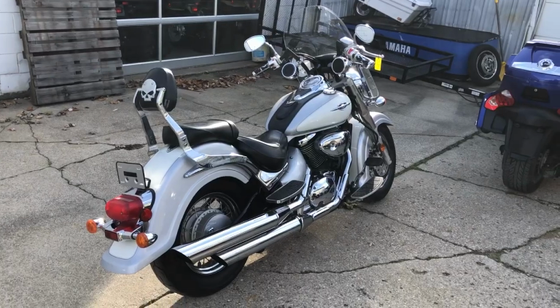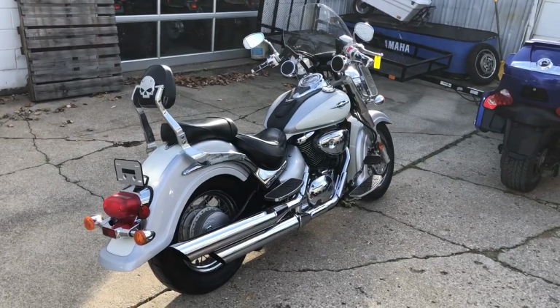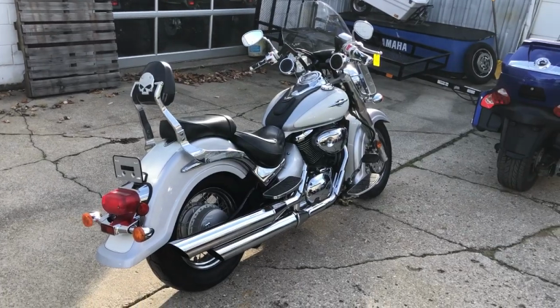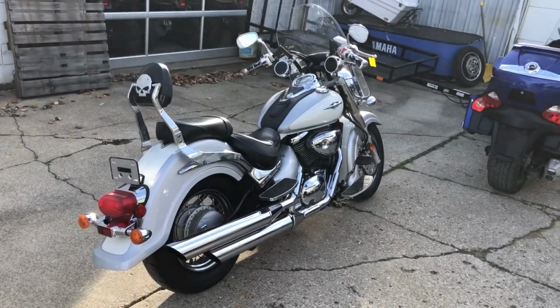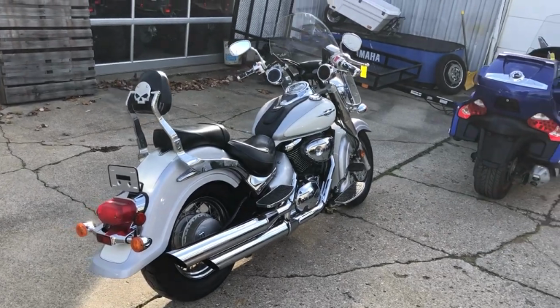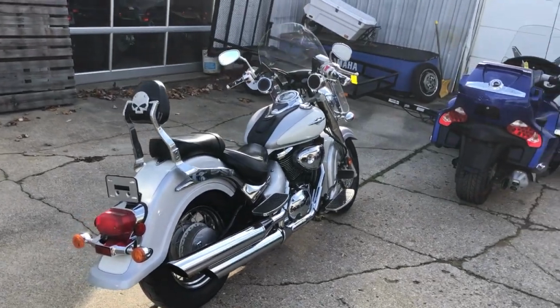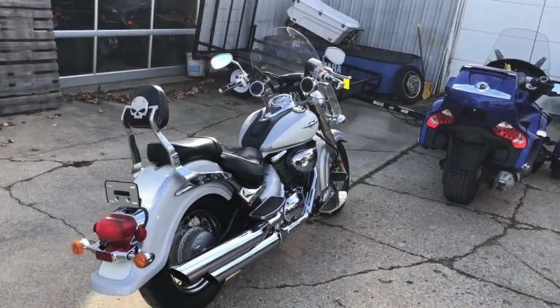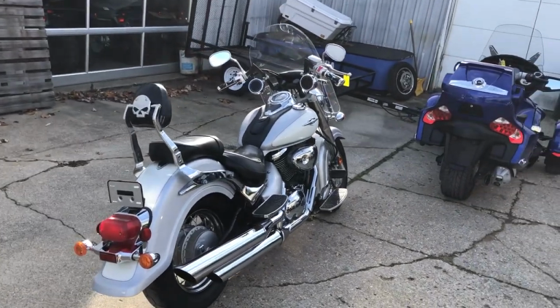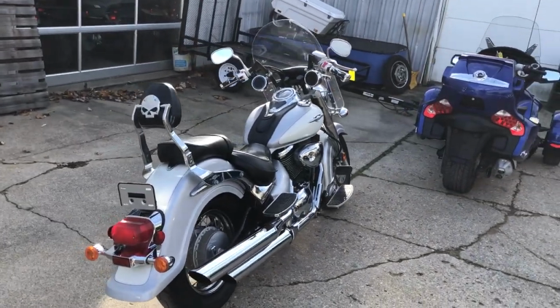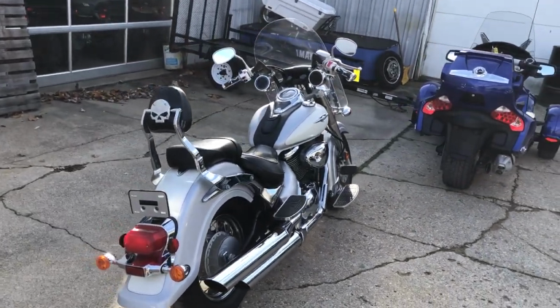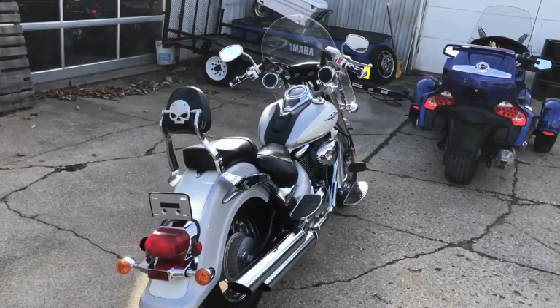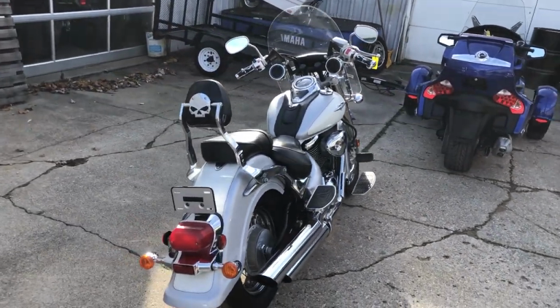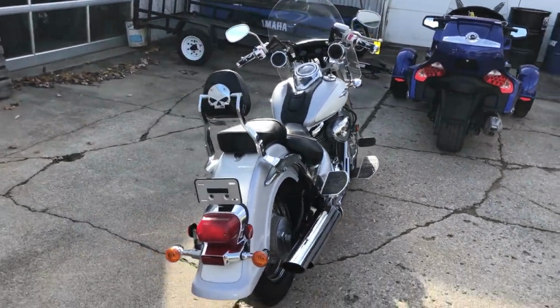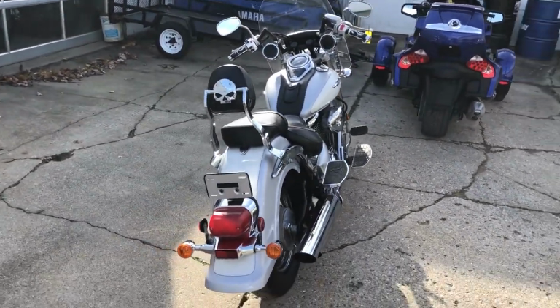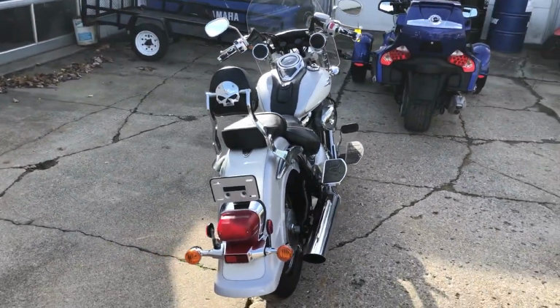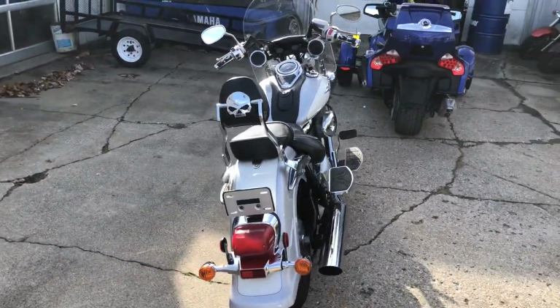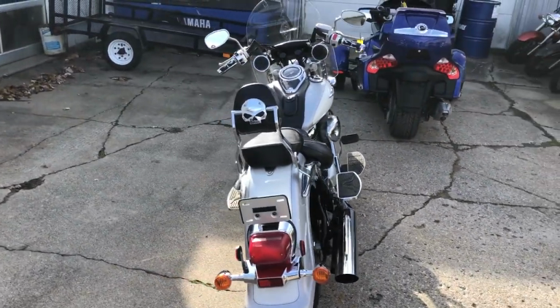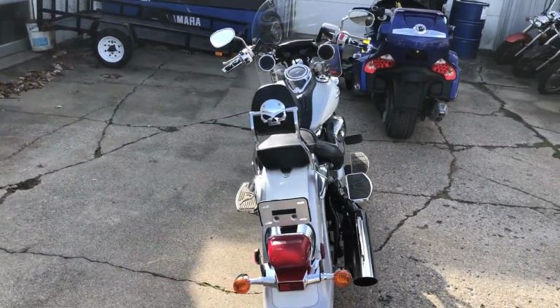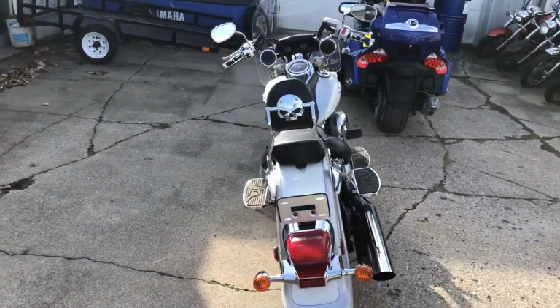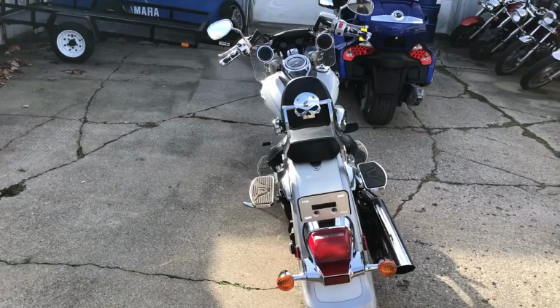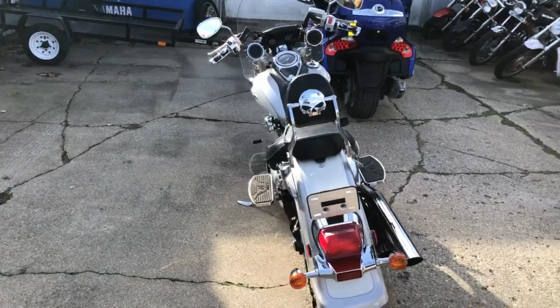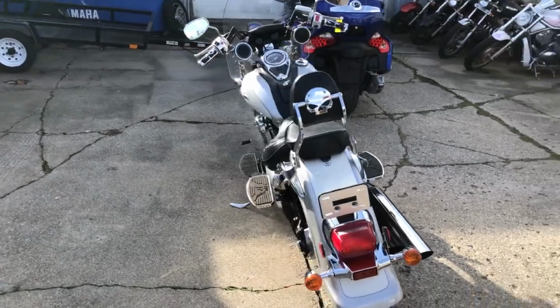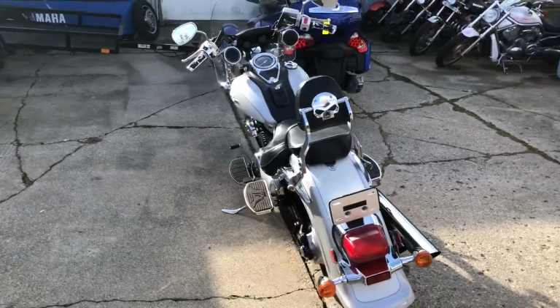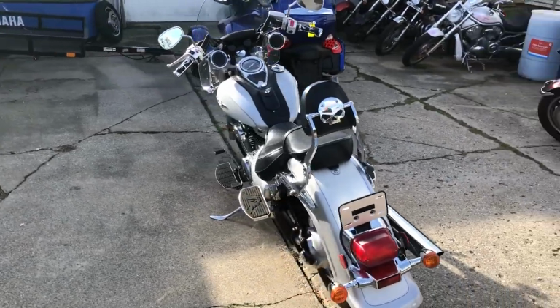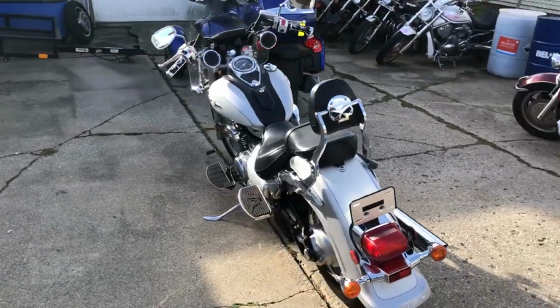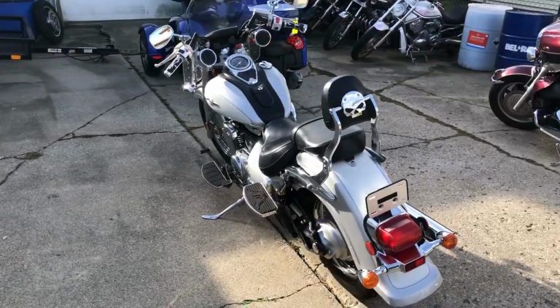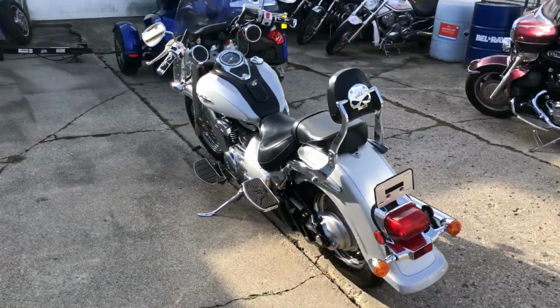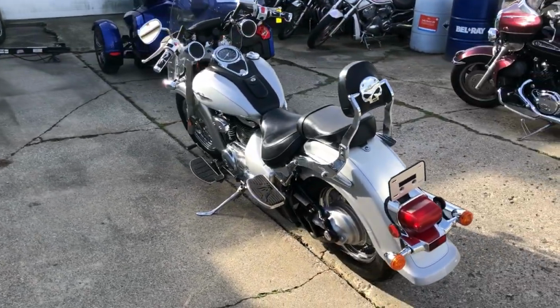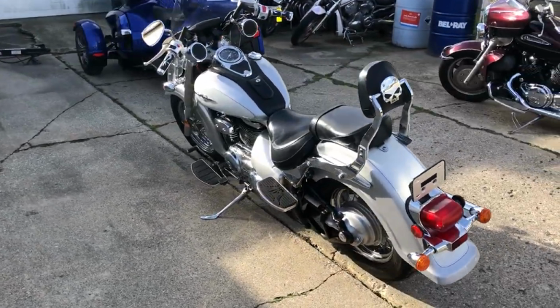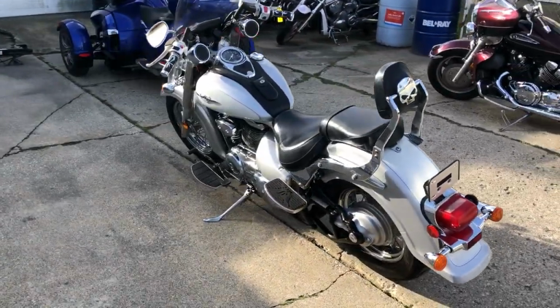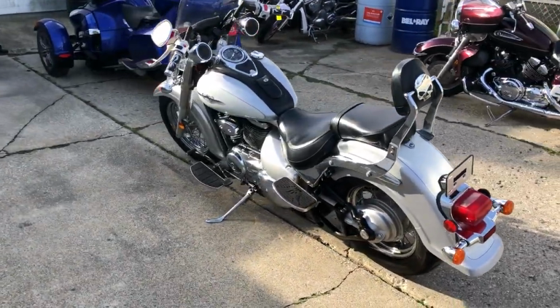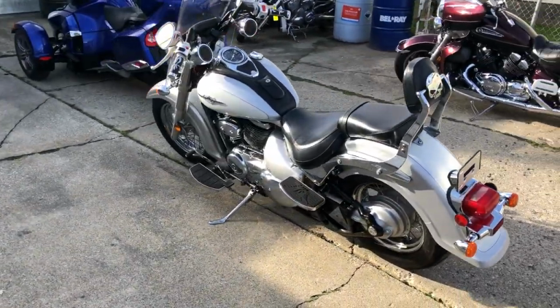Hey guys, ApprovalPowerSports.com here doing some videos on some stuff that just came in. Got a '07 Suzuki Boulevard C50, 16,713 miles.